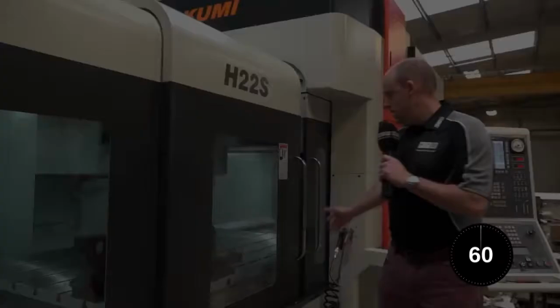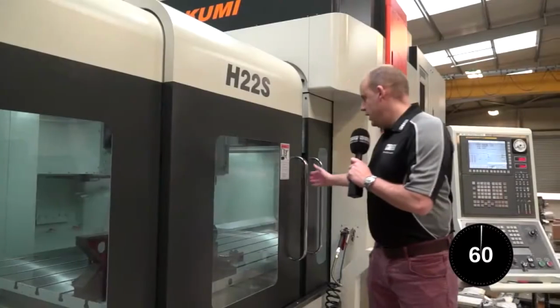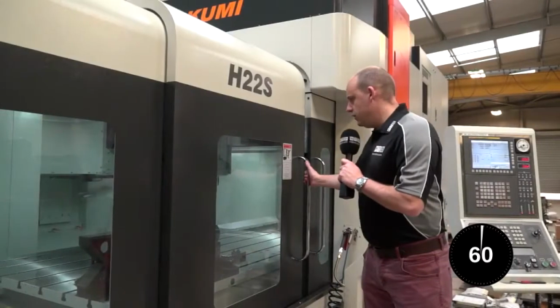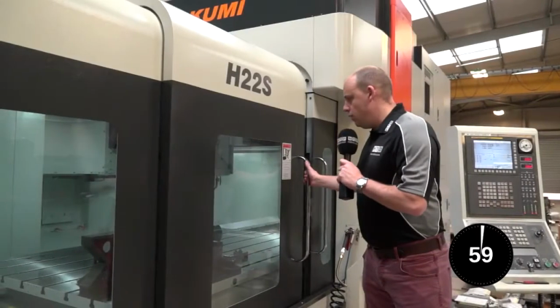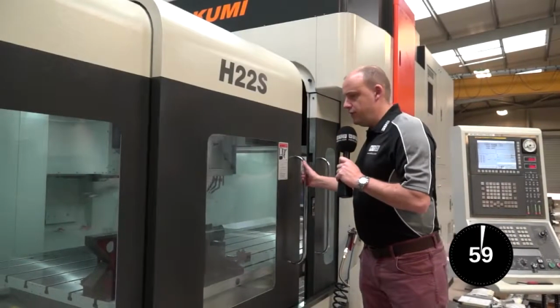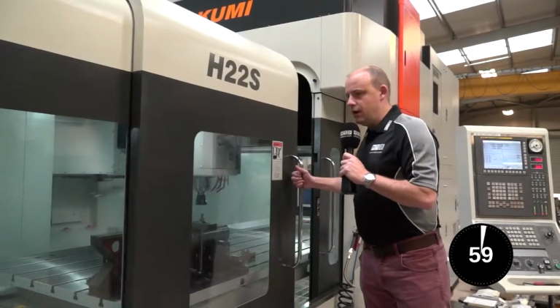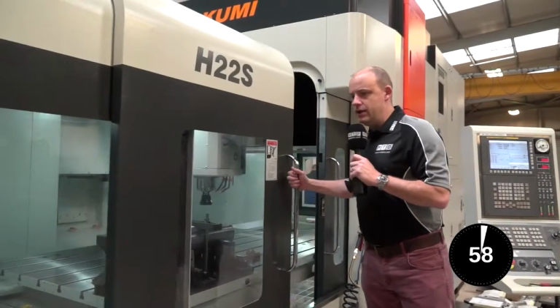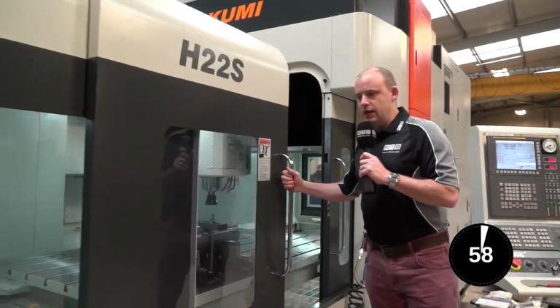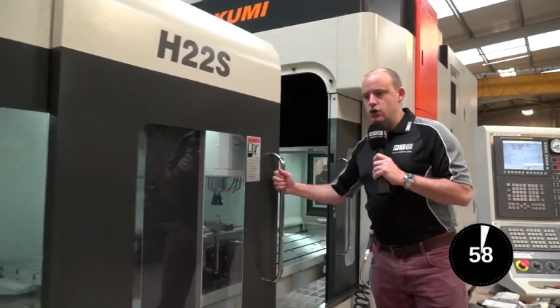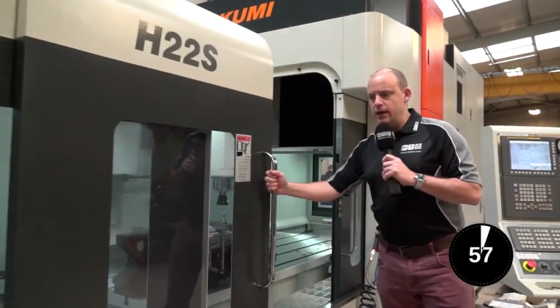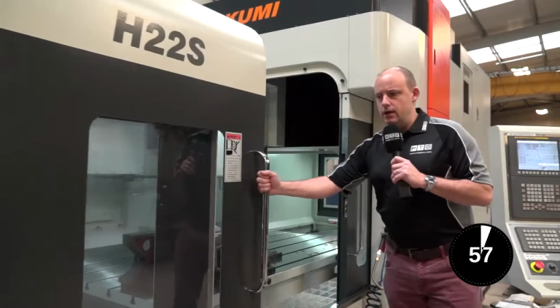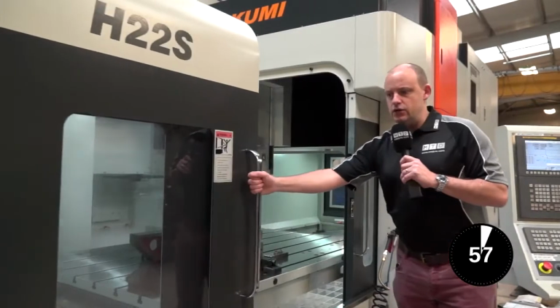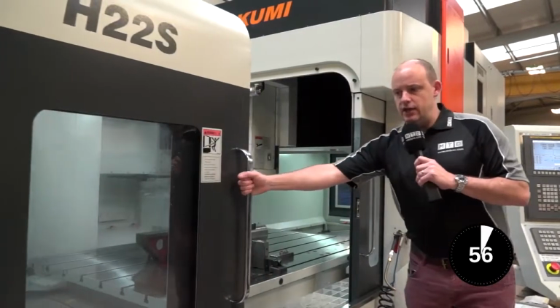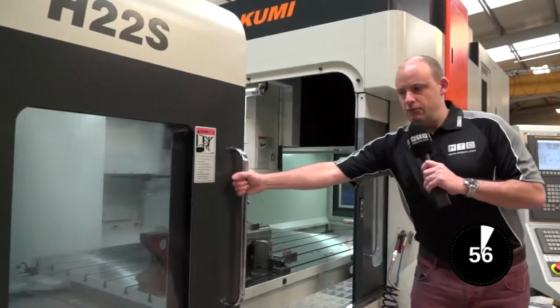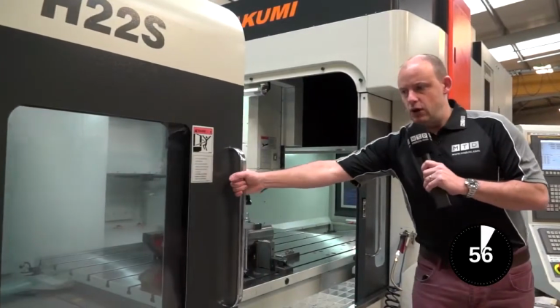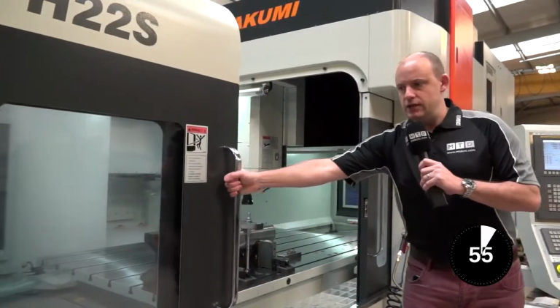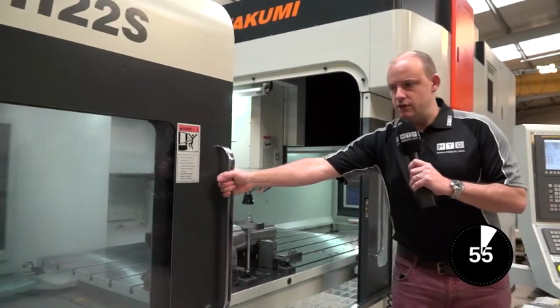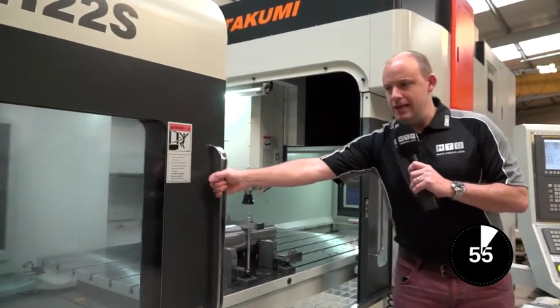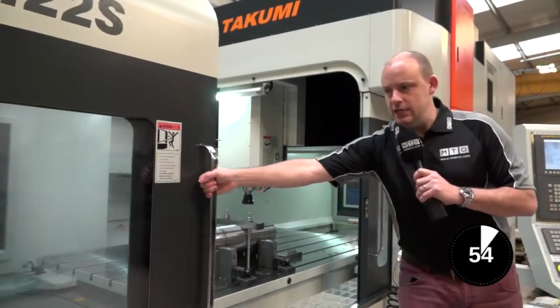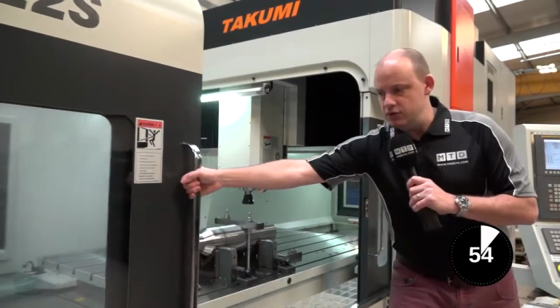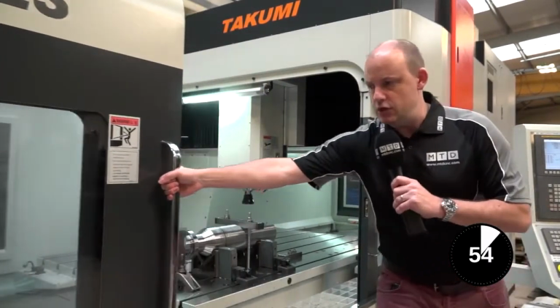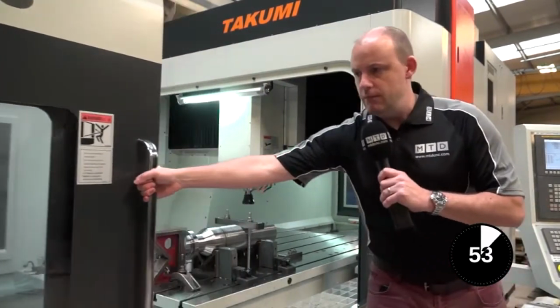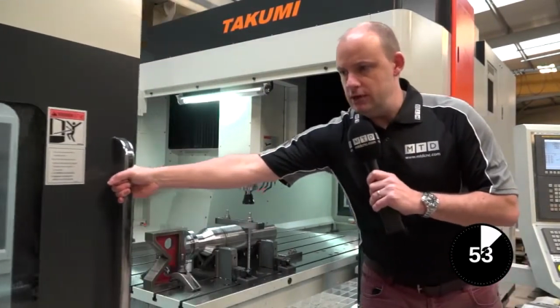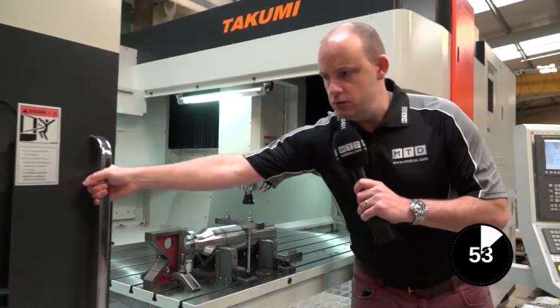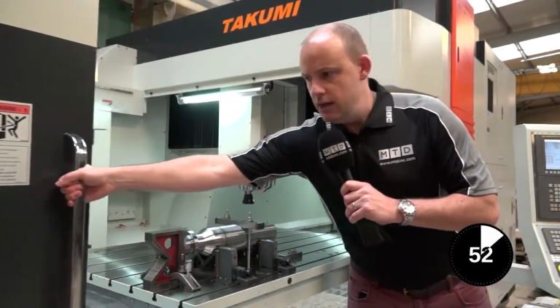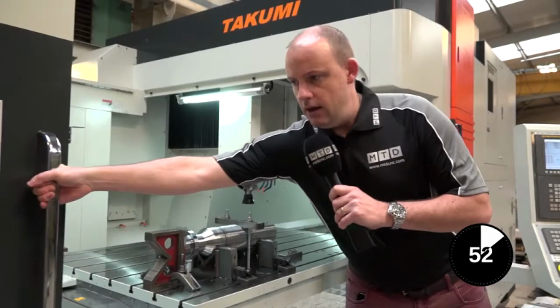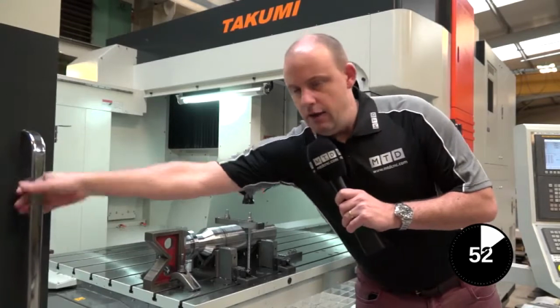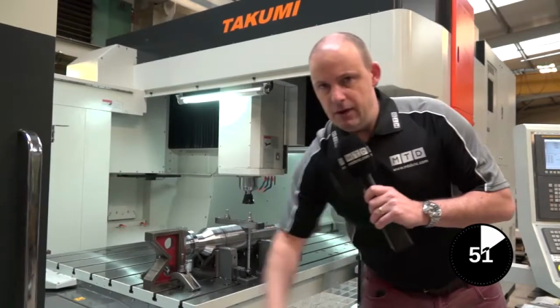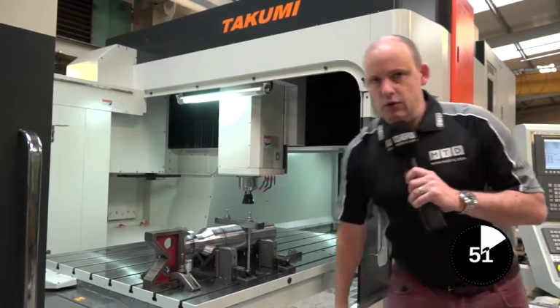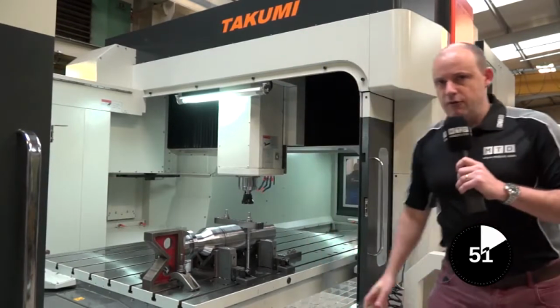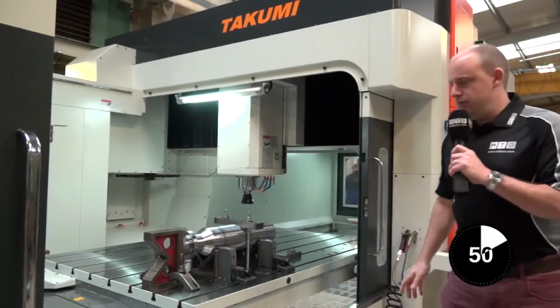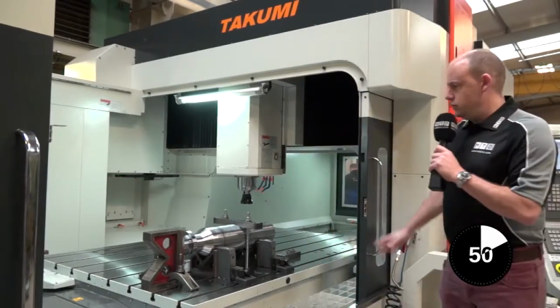I'm going to open the door, and for this video we're using a Takumi machining centre, or bridge type machining centre, from LEED Precision Machine Tools, available in the UK from LEED Machine Tools.